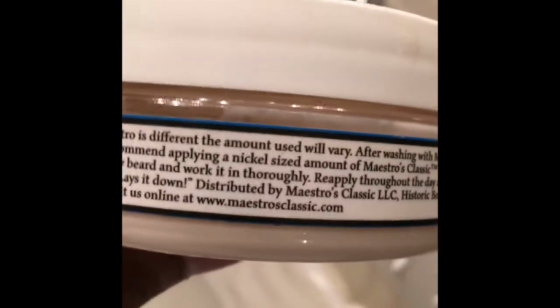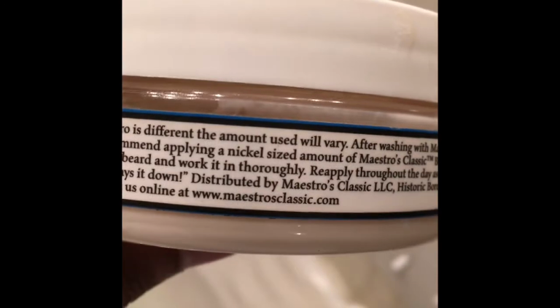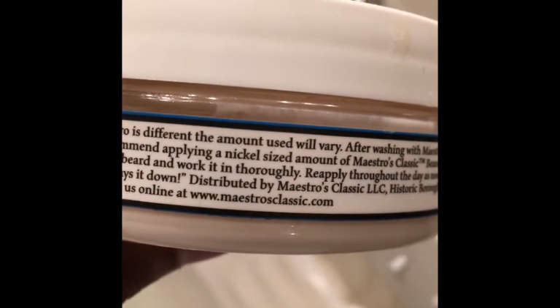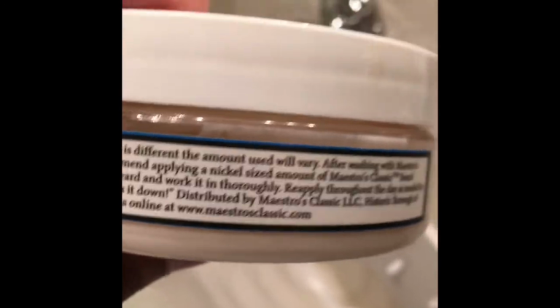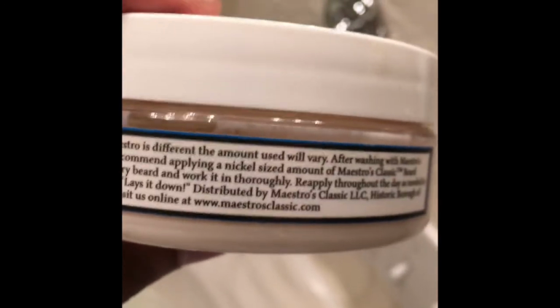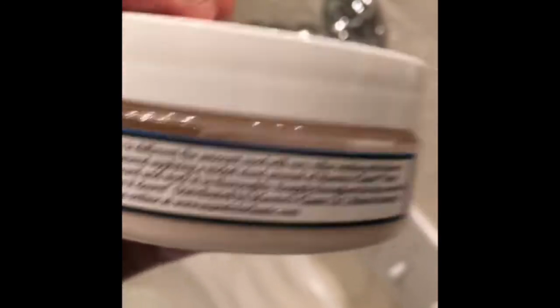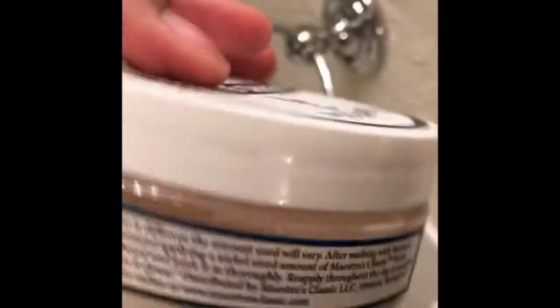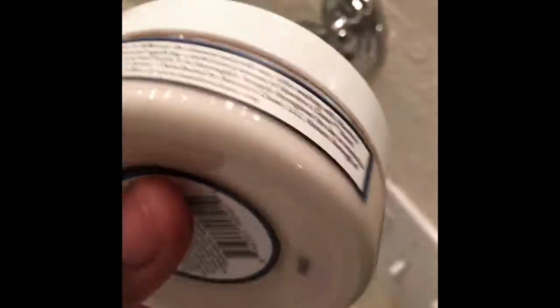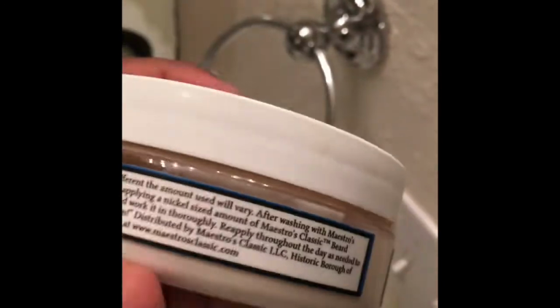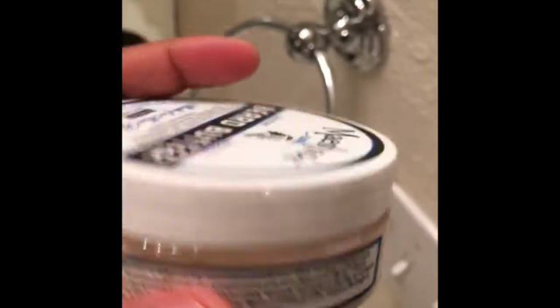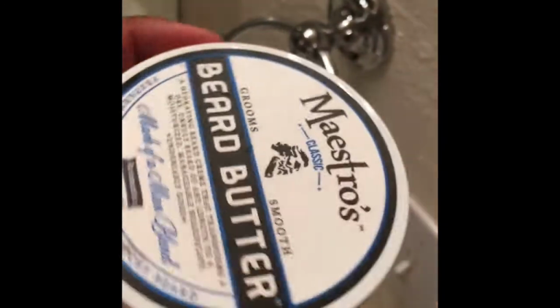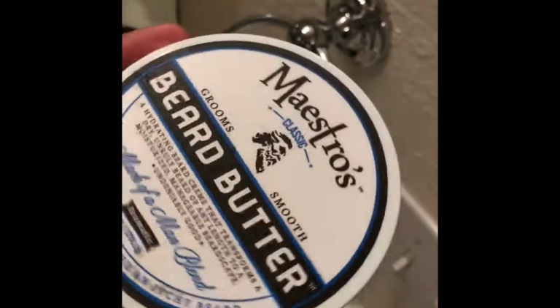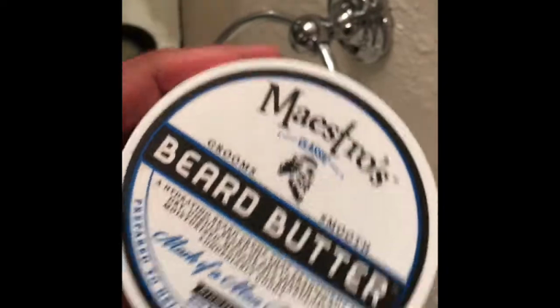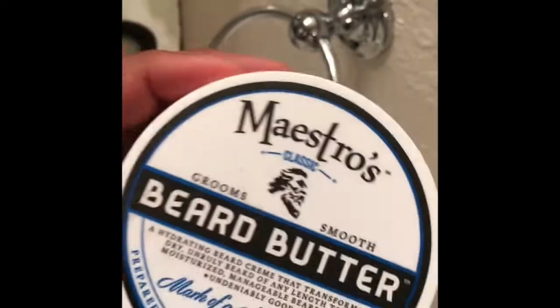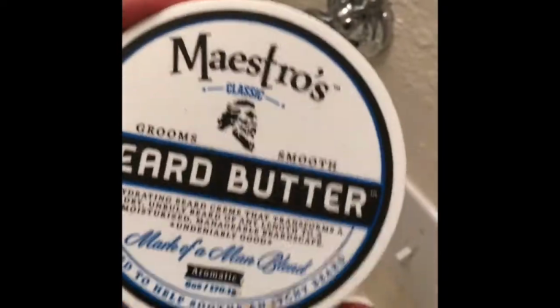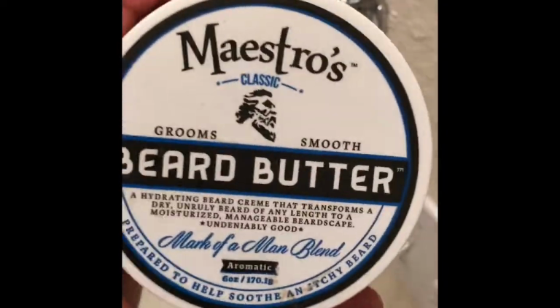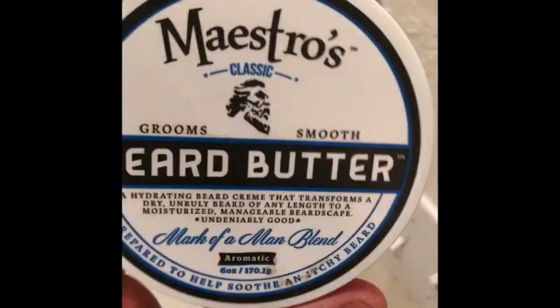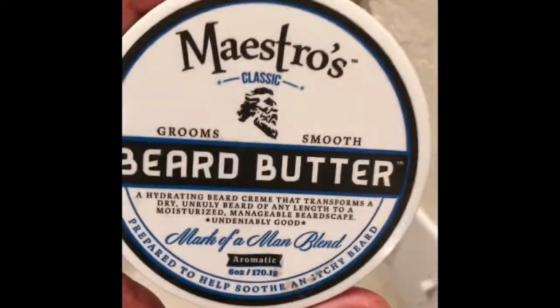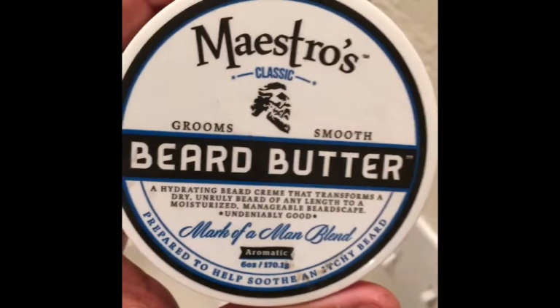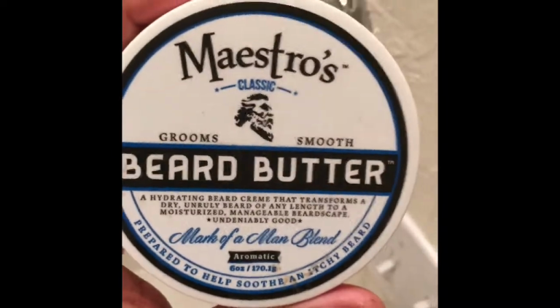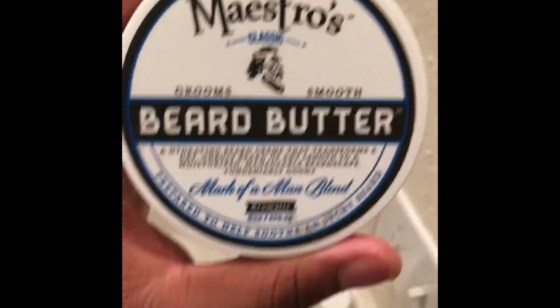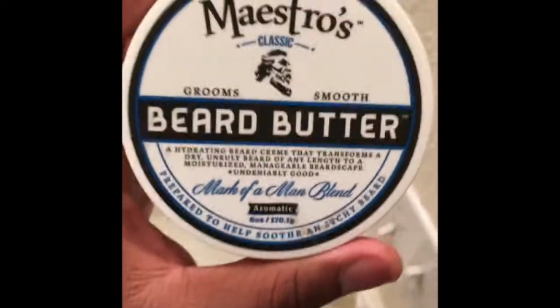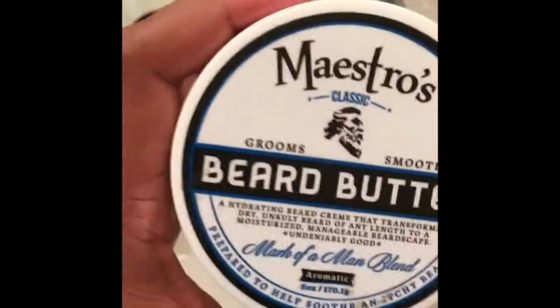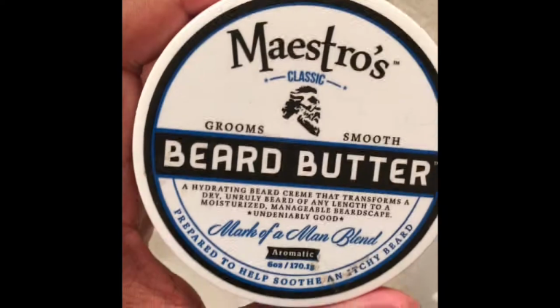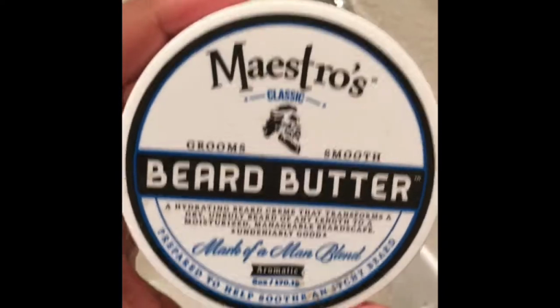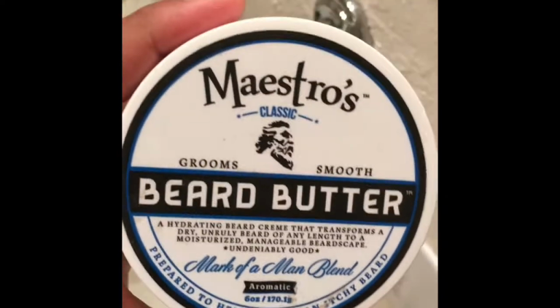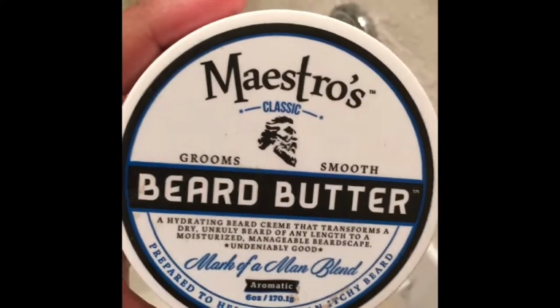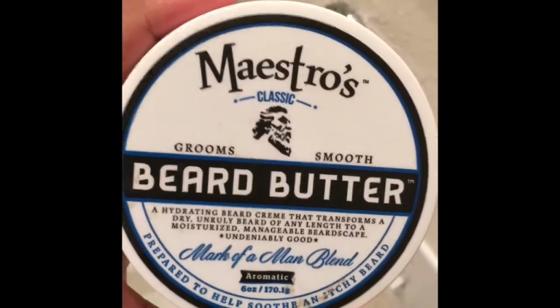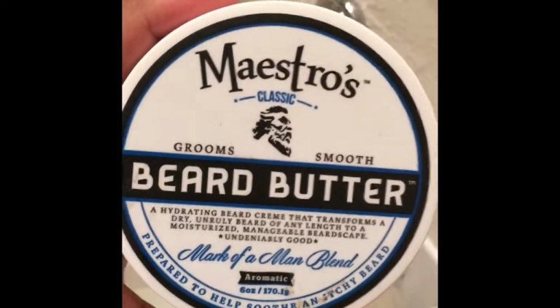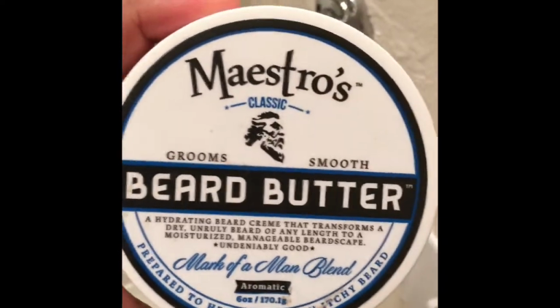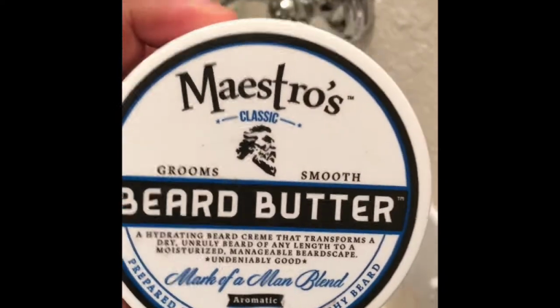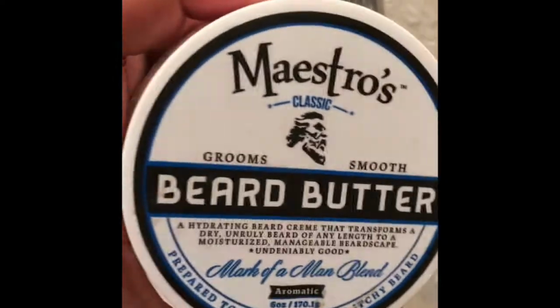There's their website. I'm also going to put a link down below so you guys can go on their website and check them out. Like I said, this product is very good.